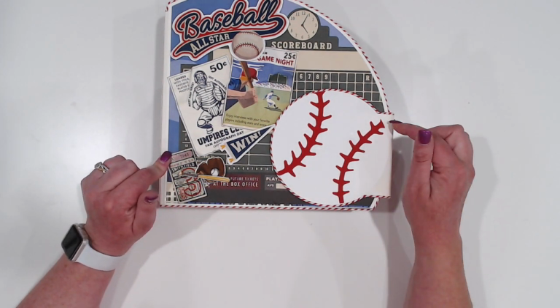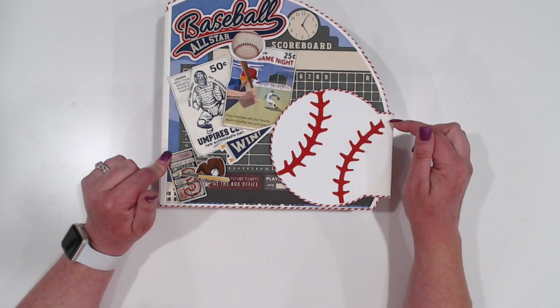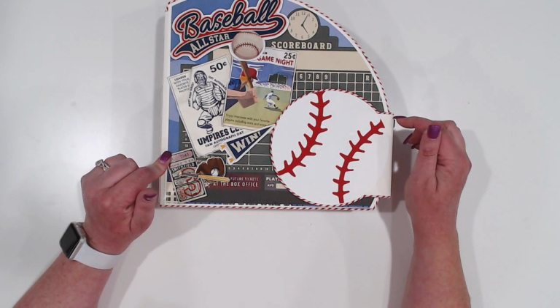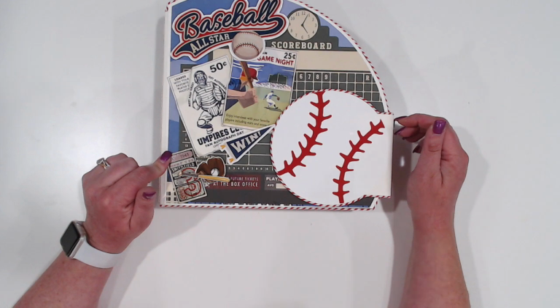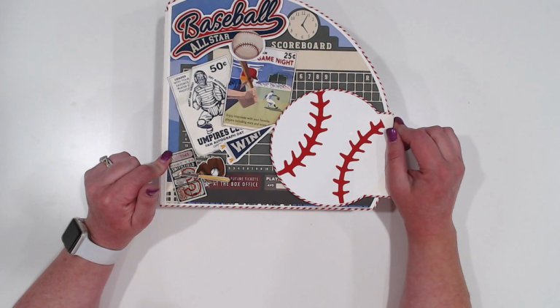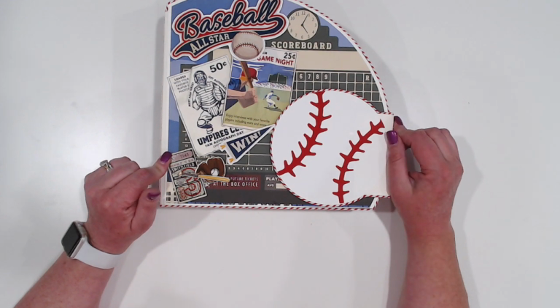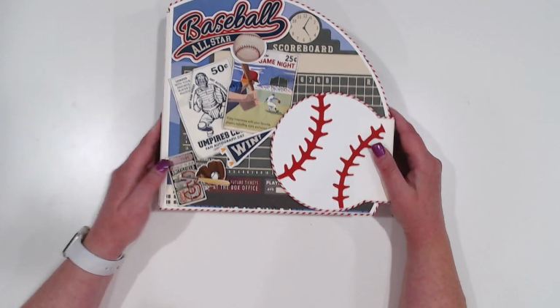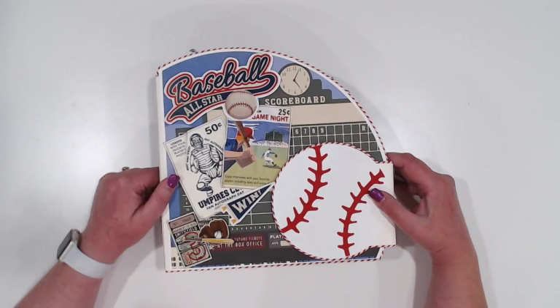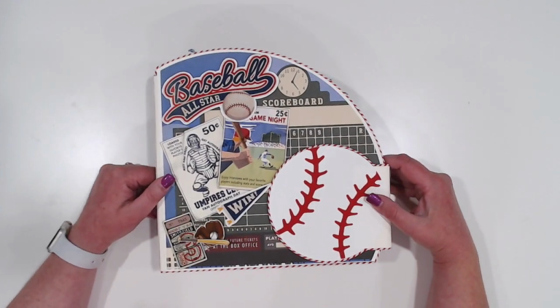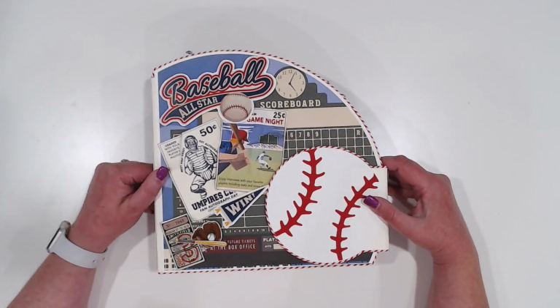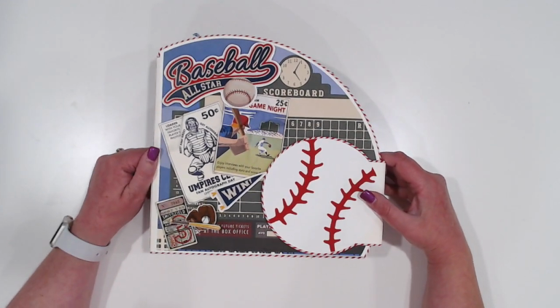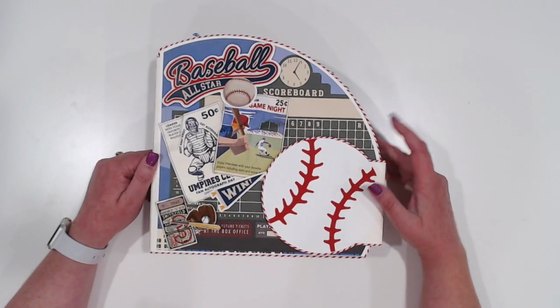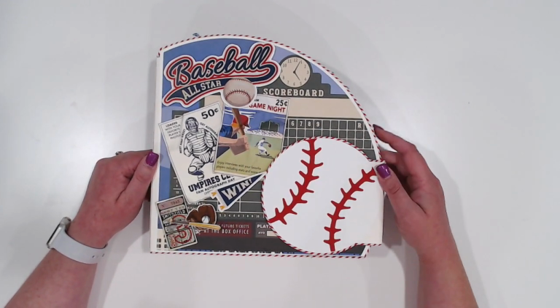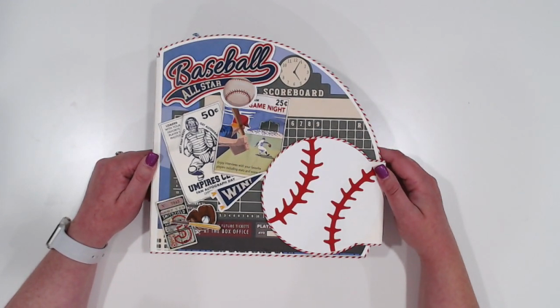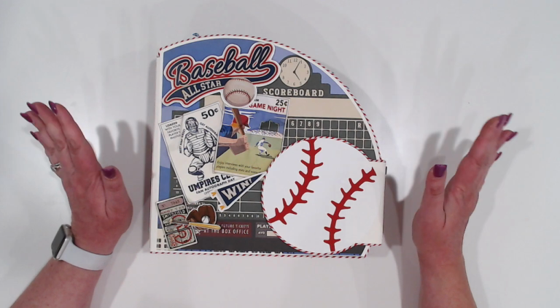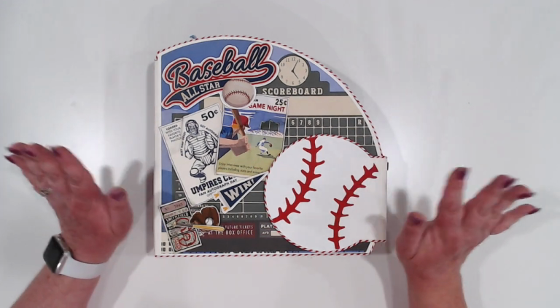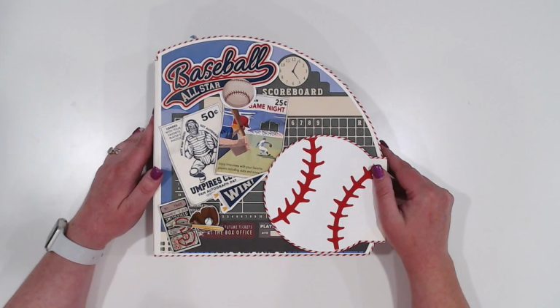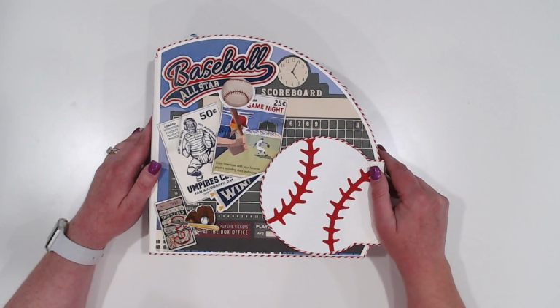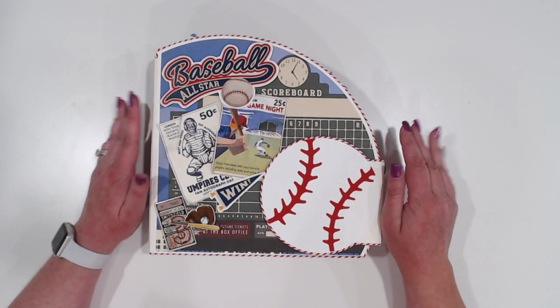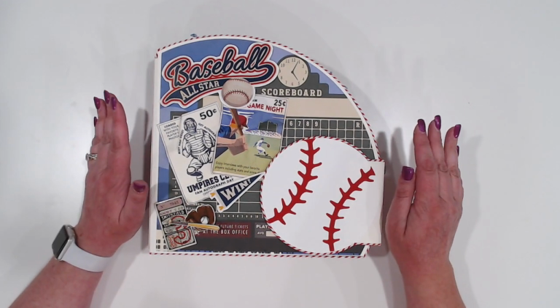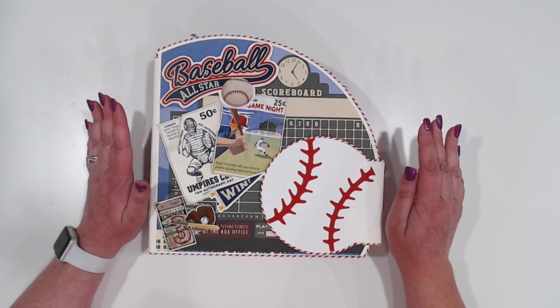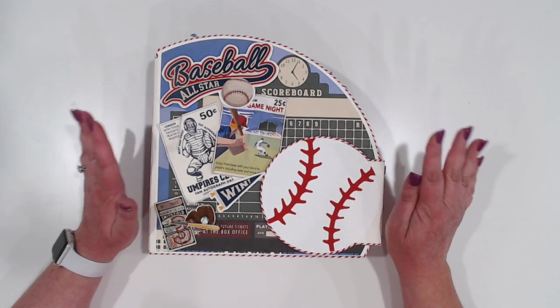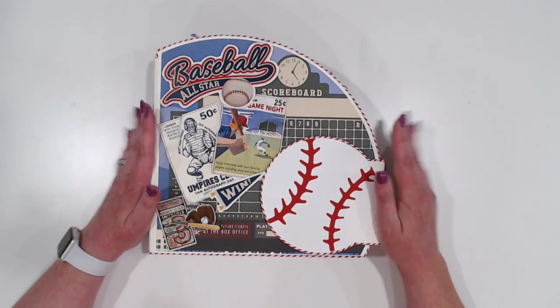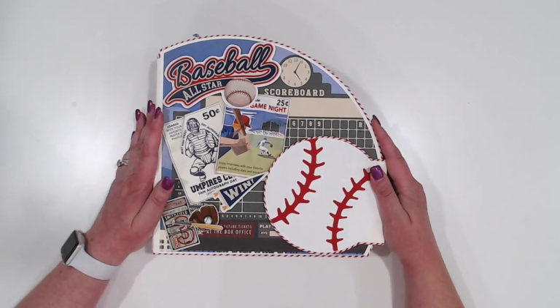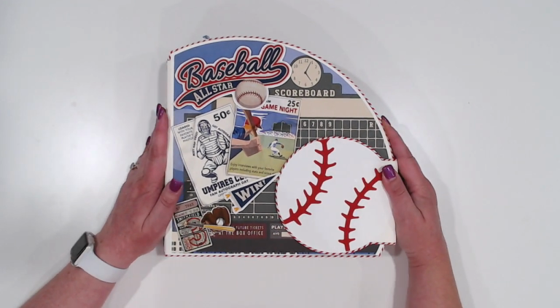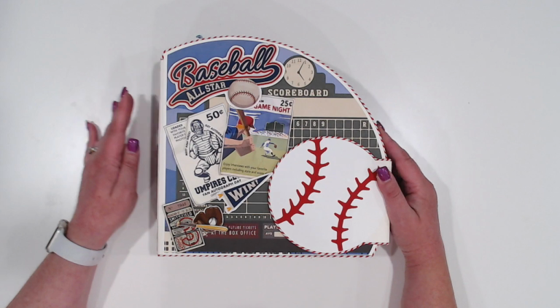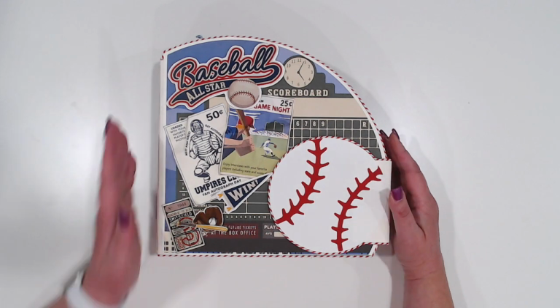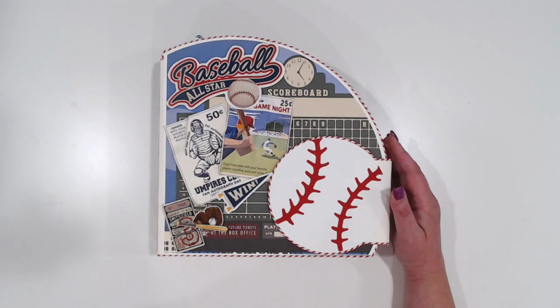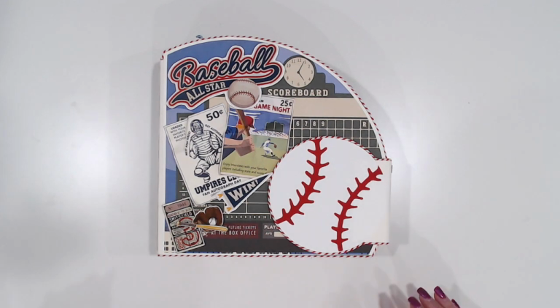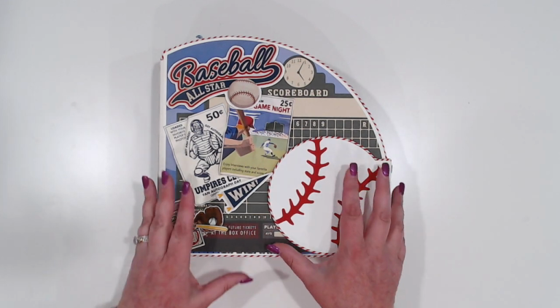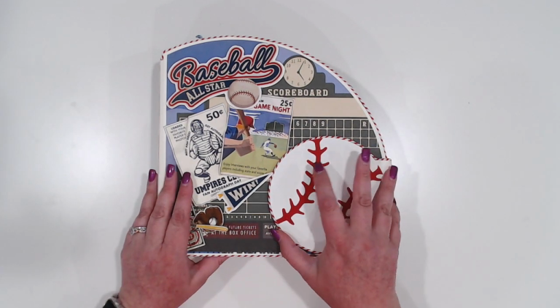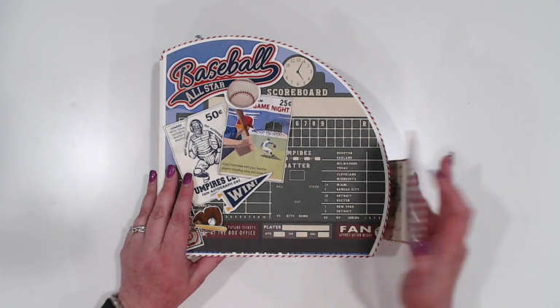This is the Country Craft Creations cream artisan cardstock and this stuff is just phenomenal. It is probably the best solid cardstock I think I've ever worked with. So let's take a look.